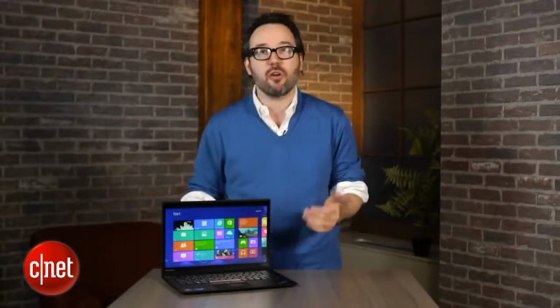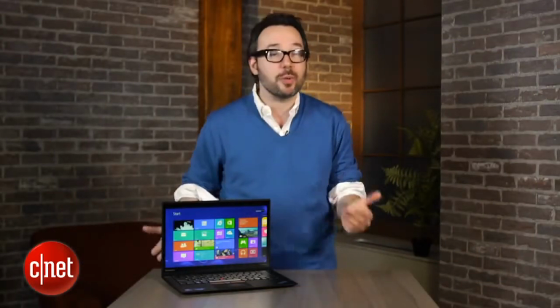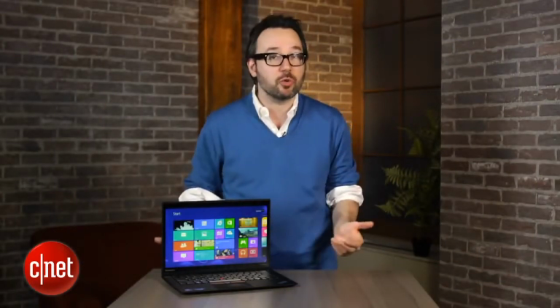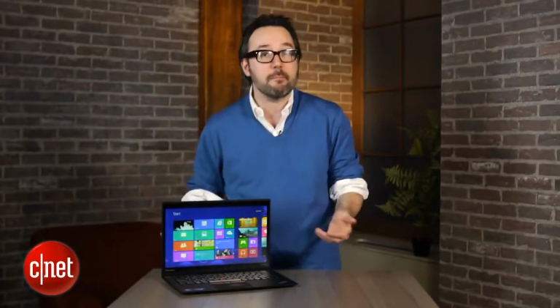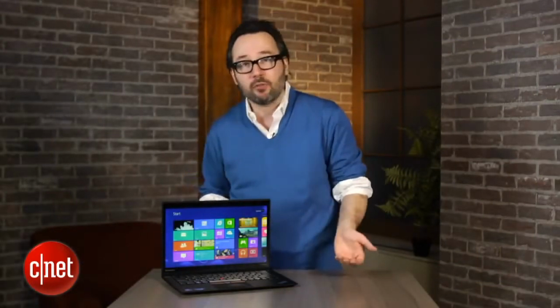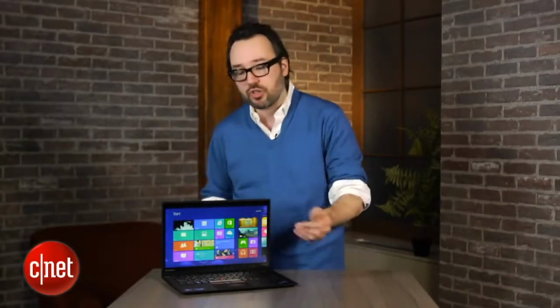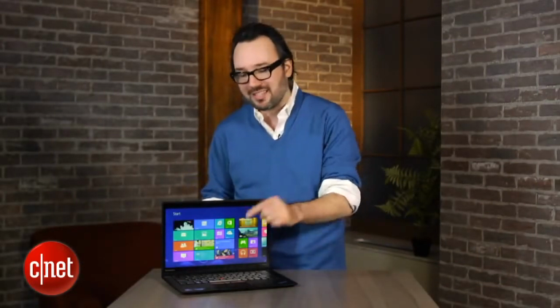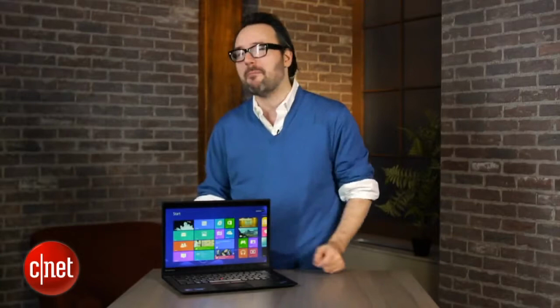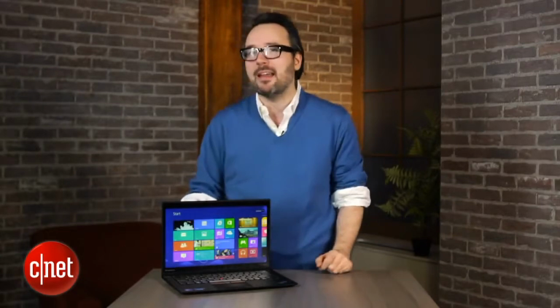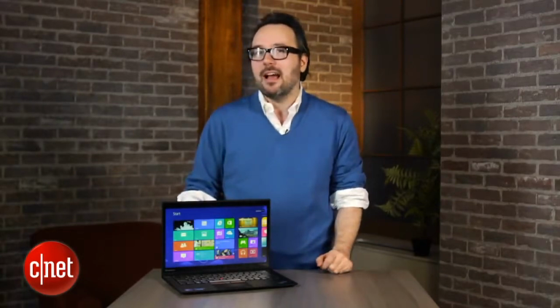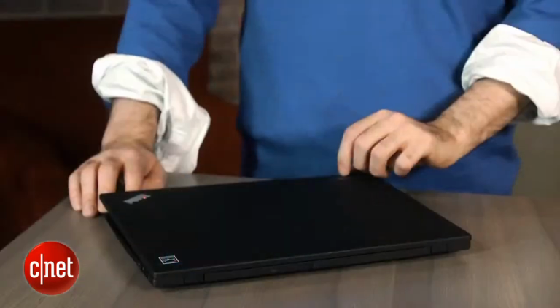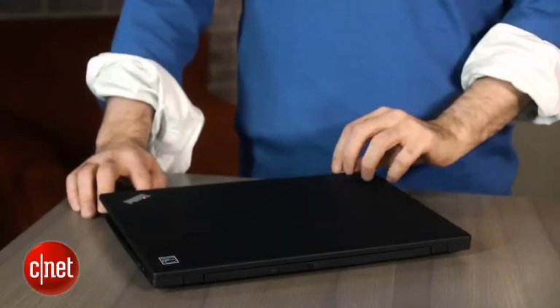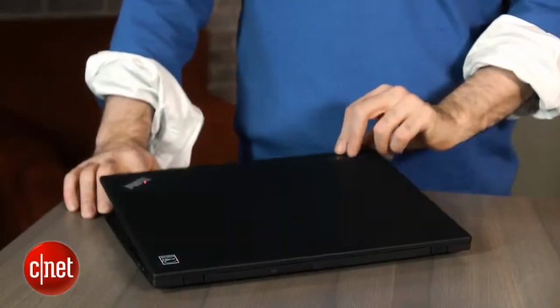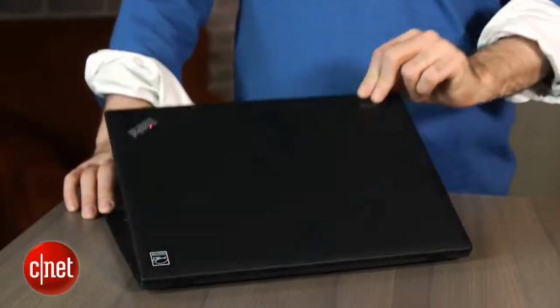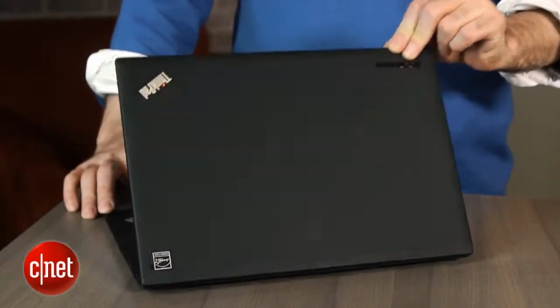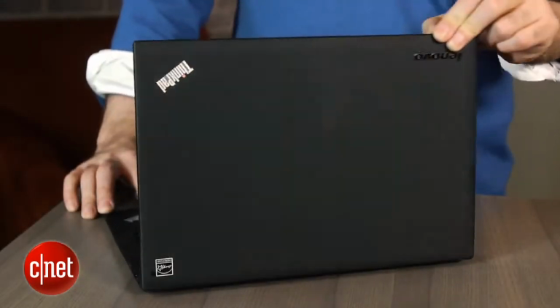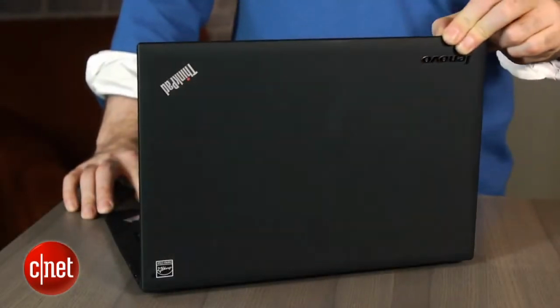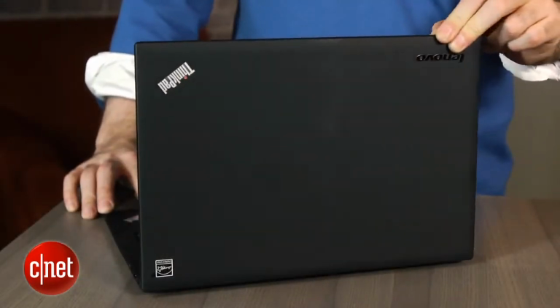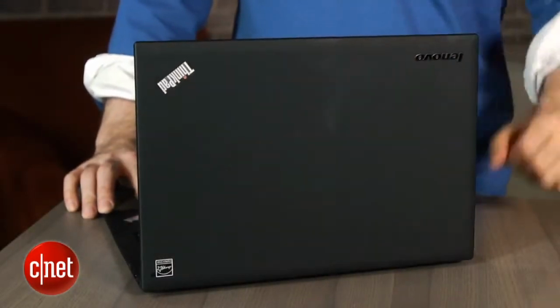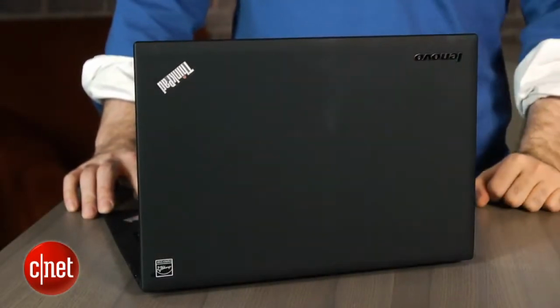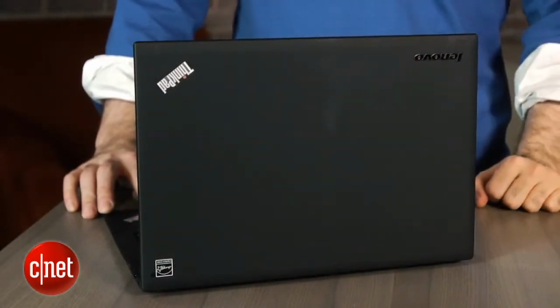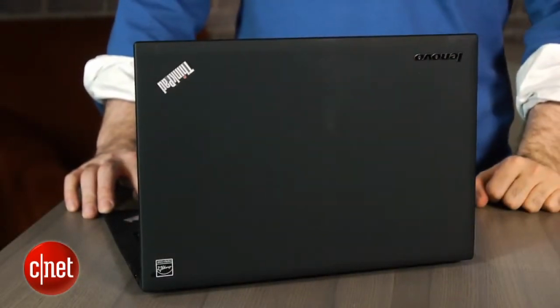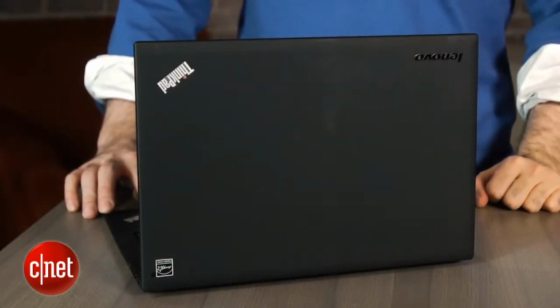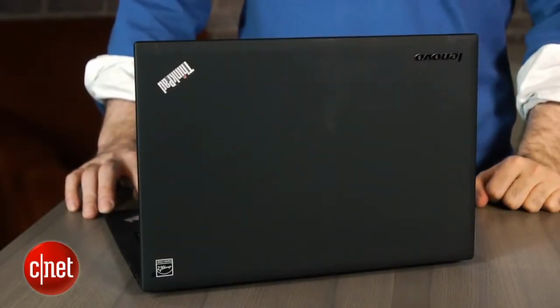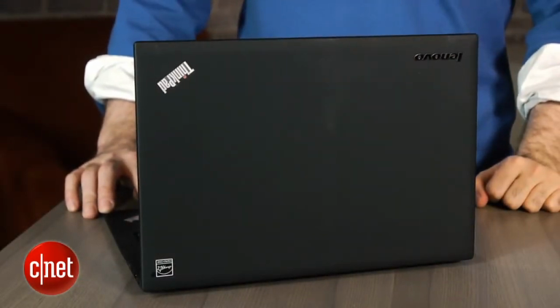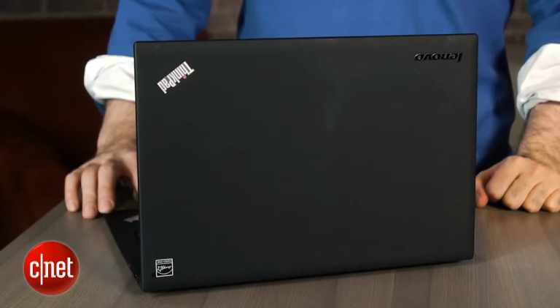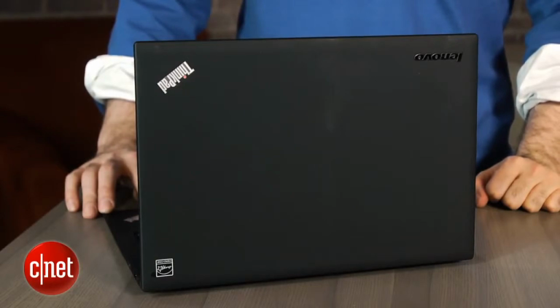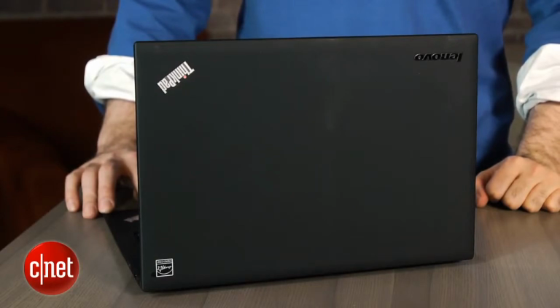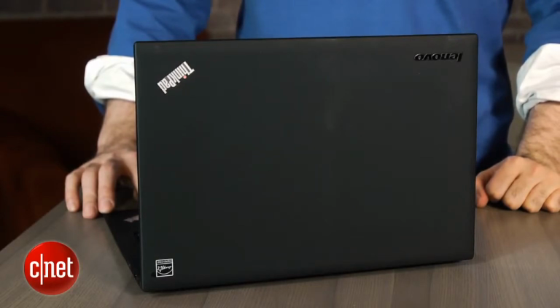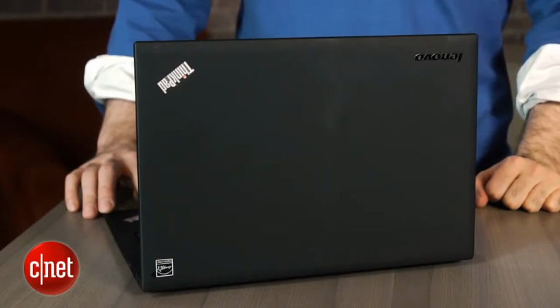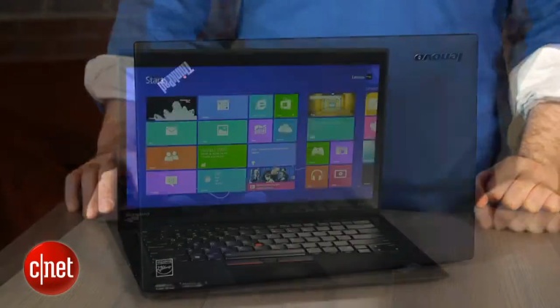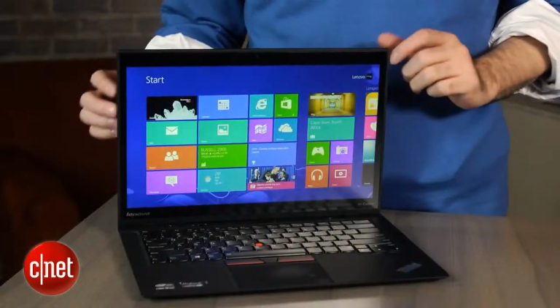If you try doing it just with a mouse or just with a touchpad, it can get pretty frustrating. Other than that, this is essentially the same X1 Carbon we looked at before.